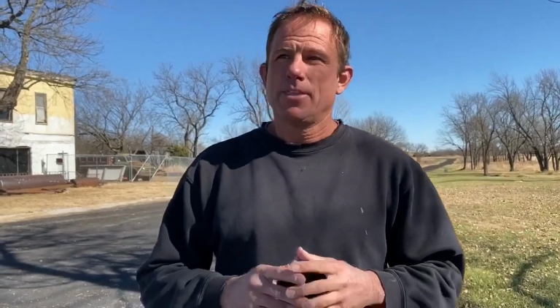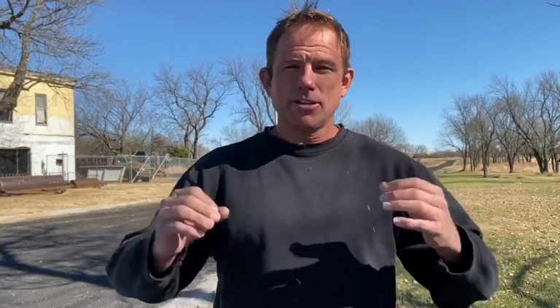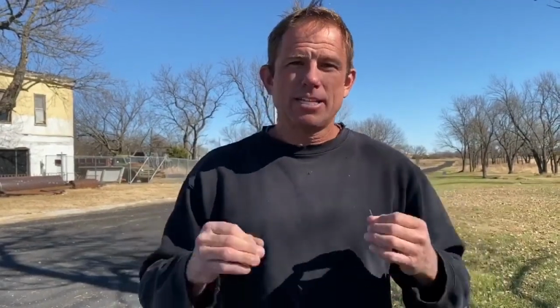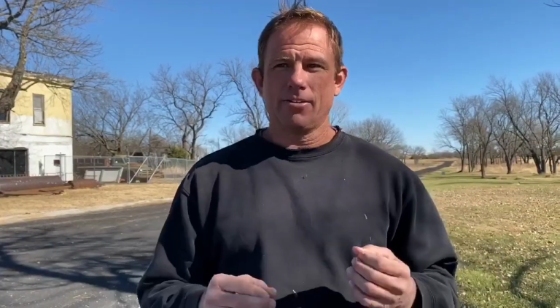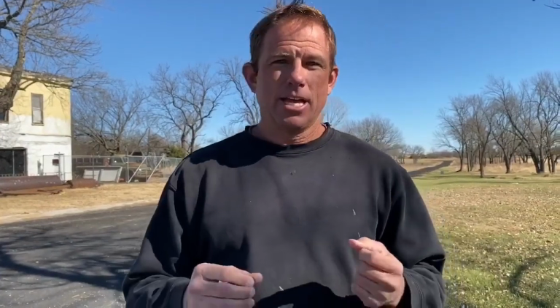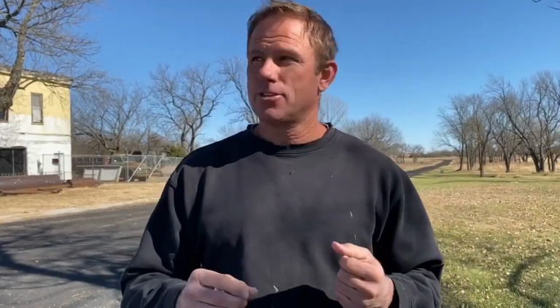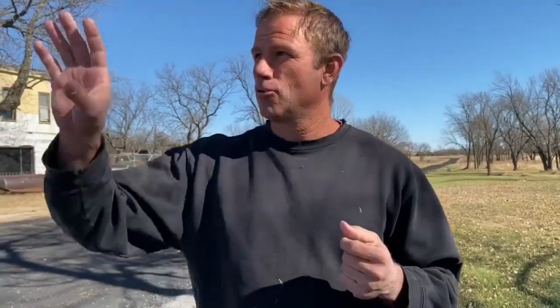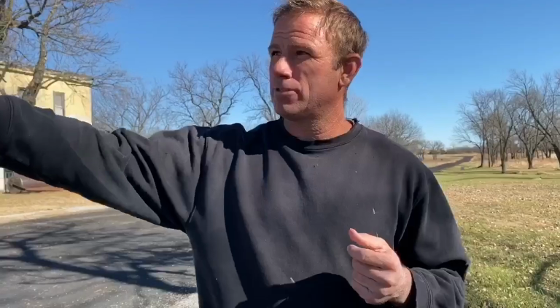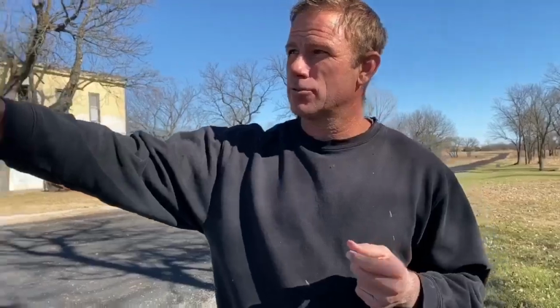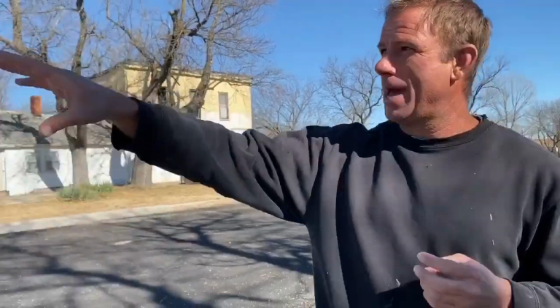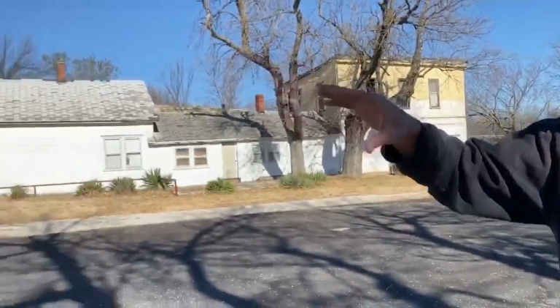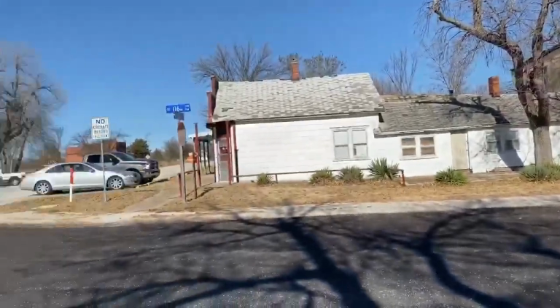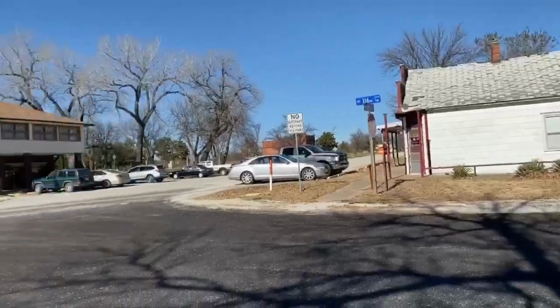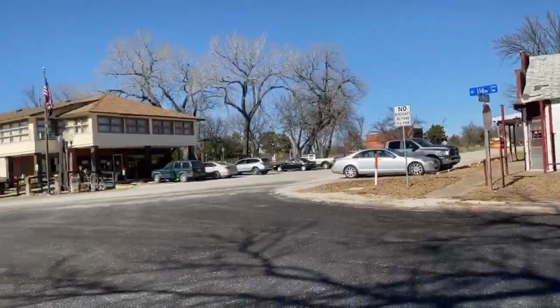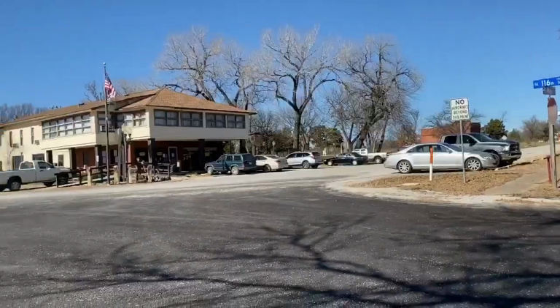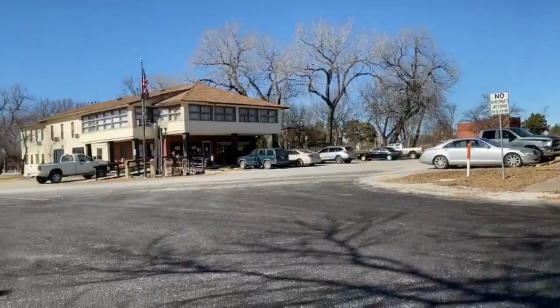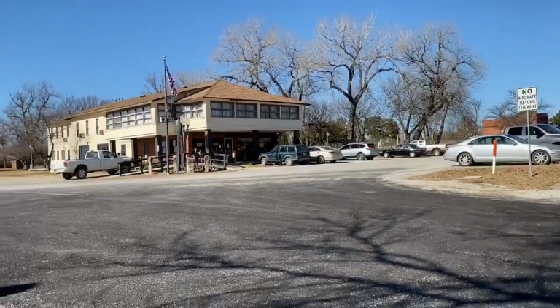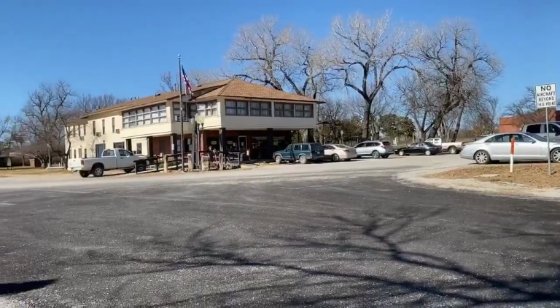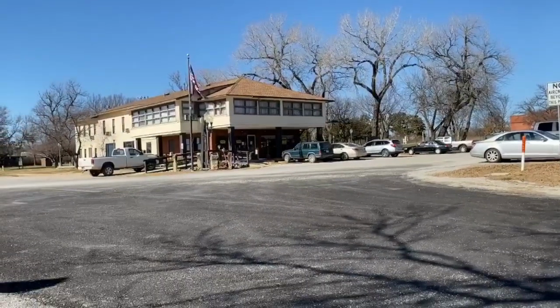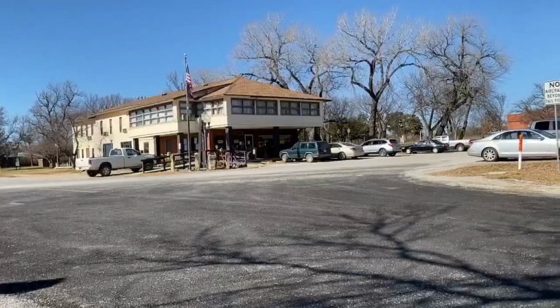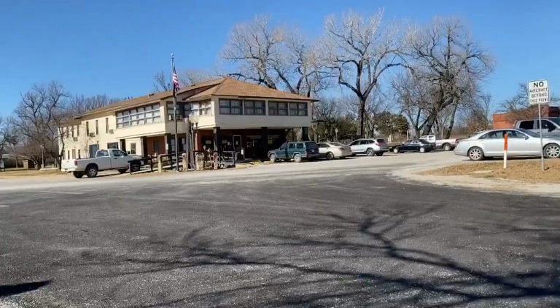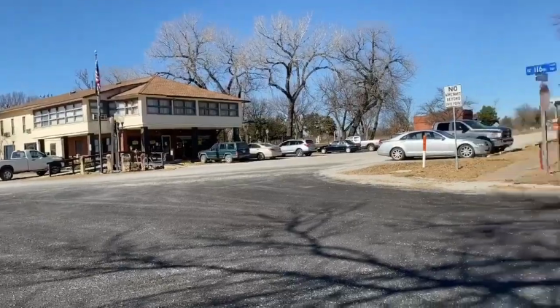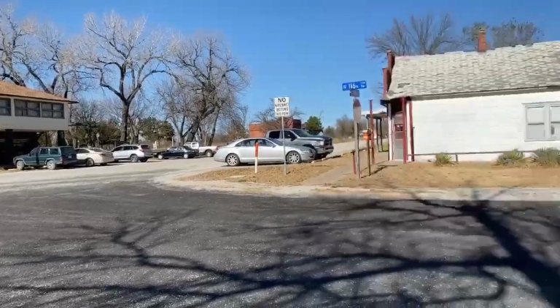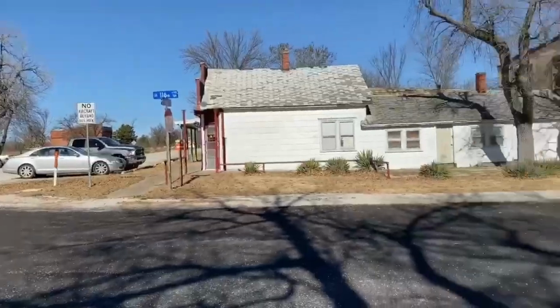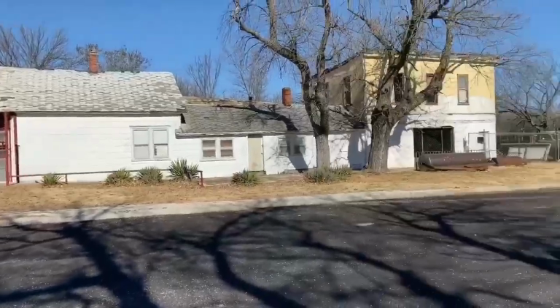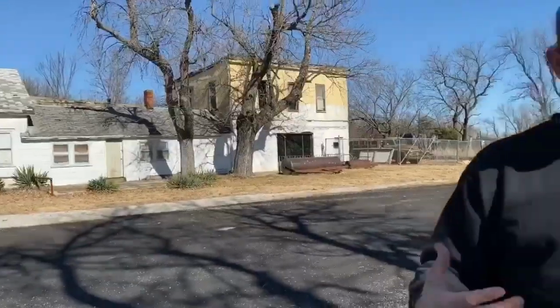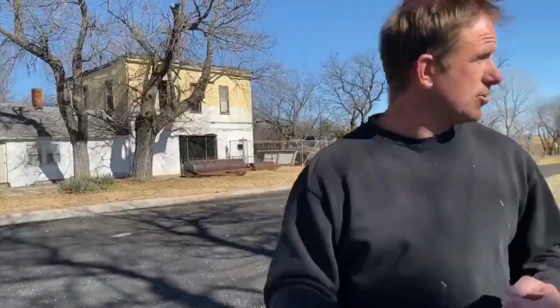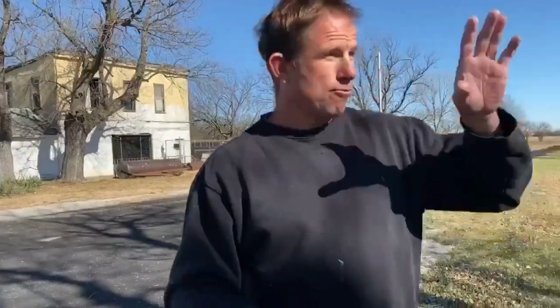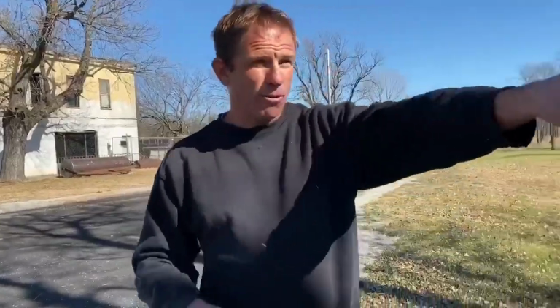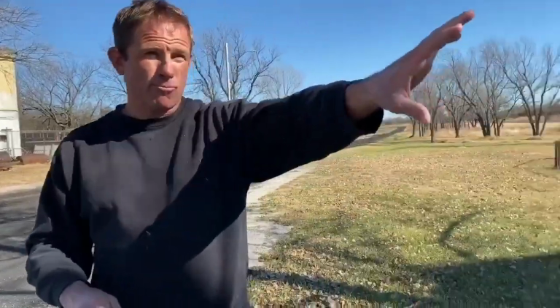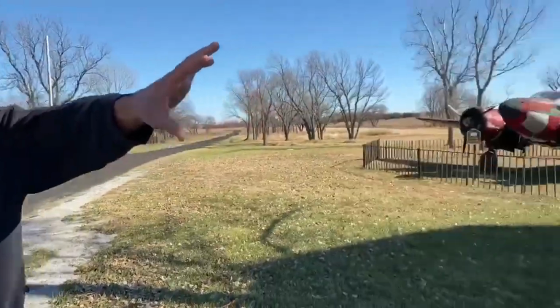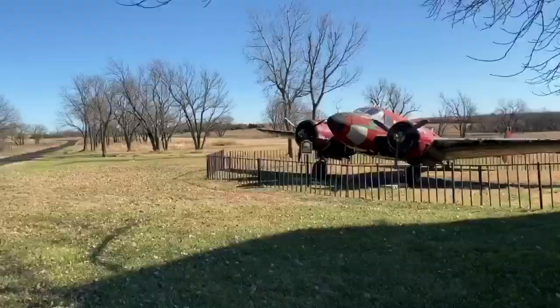This little tiny town has this historic hotel. This was built back in the mid-1800s, and it's been completely renovated. The reason this hotel was here was because back in the 1800s, the railroad ran right out here.